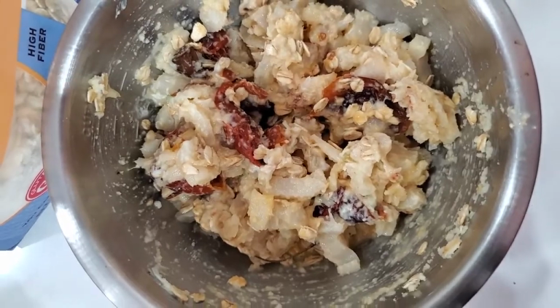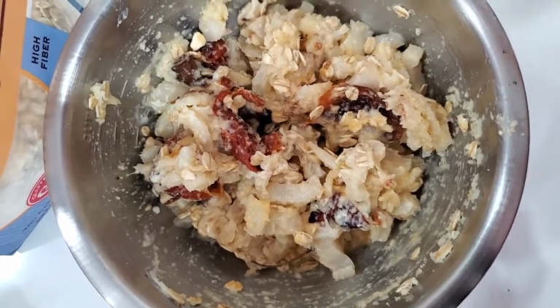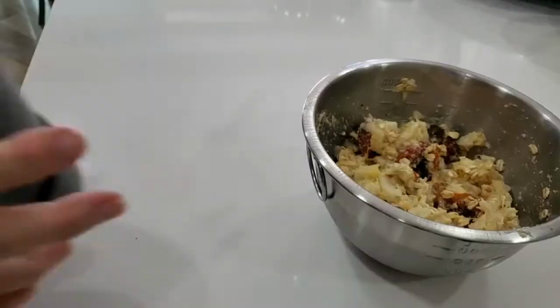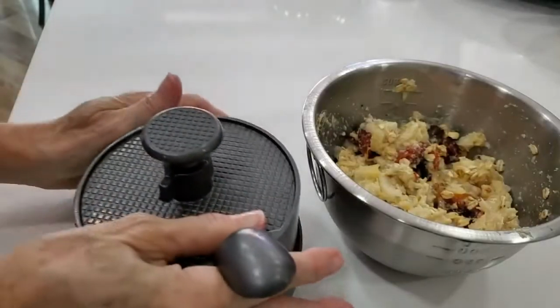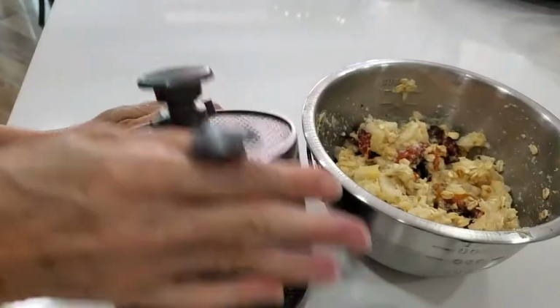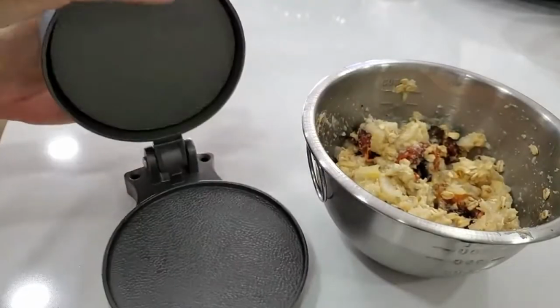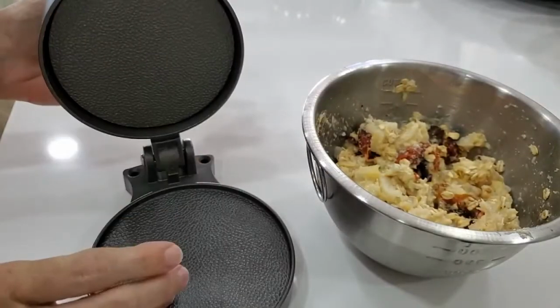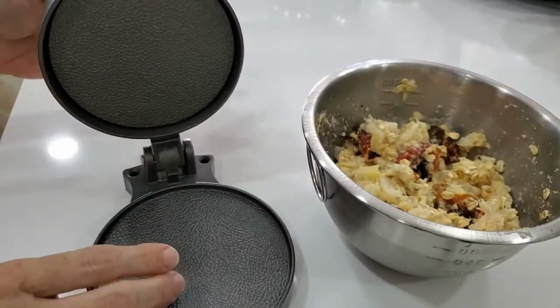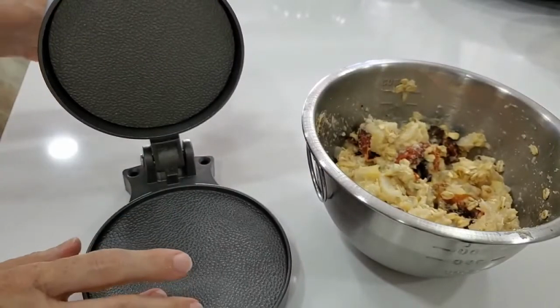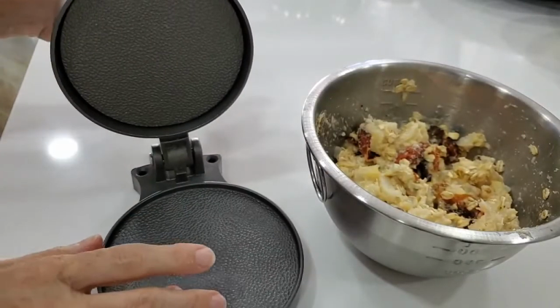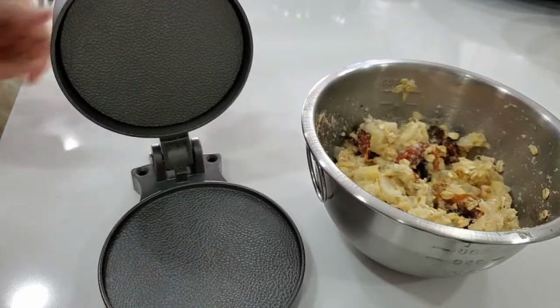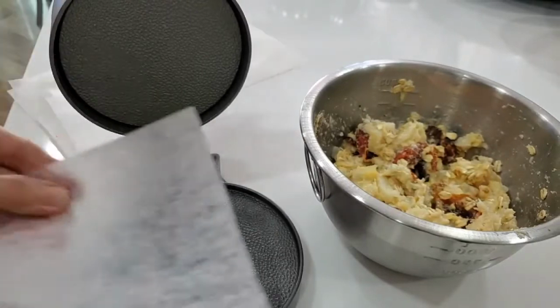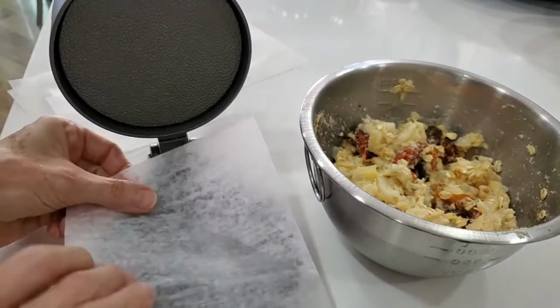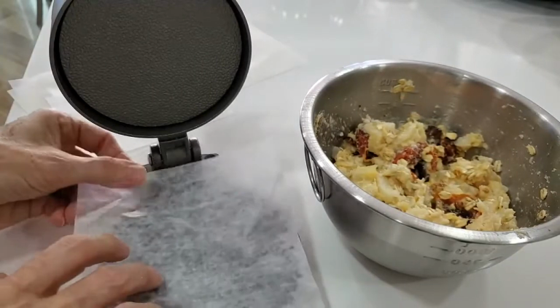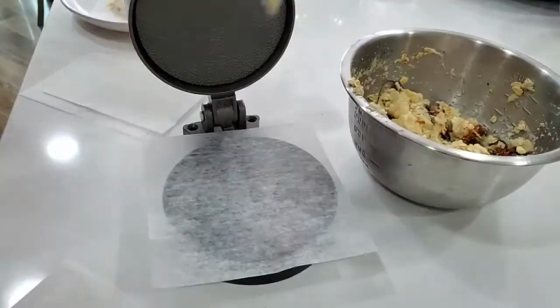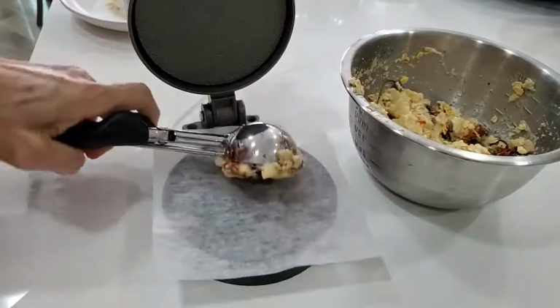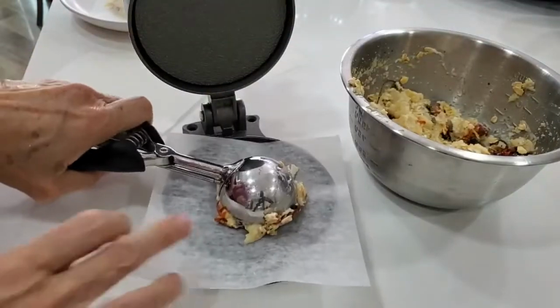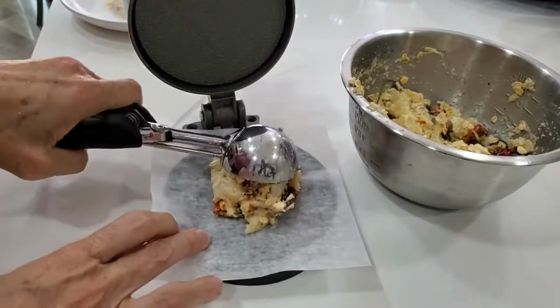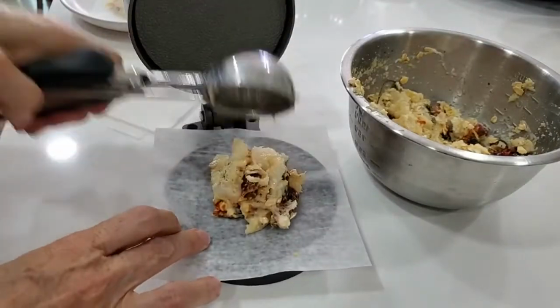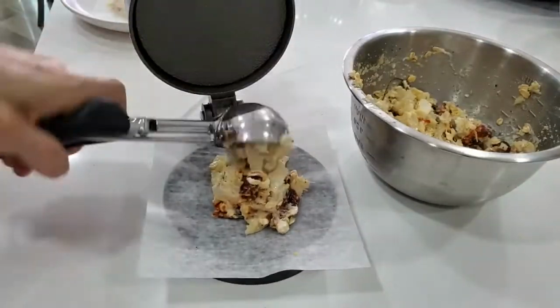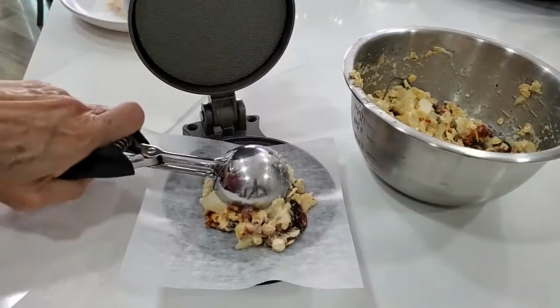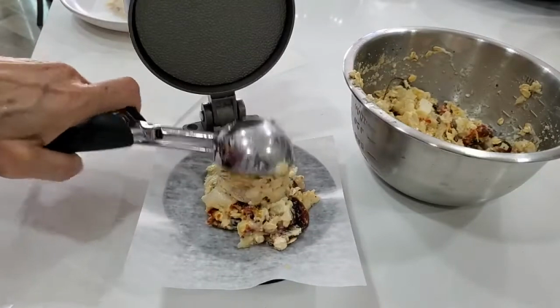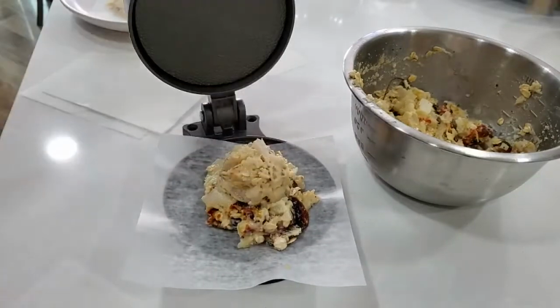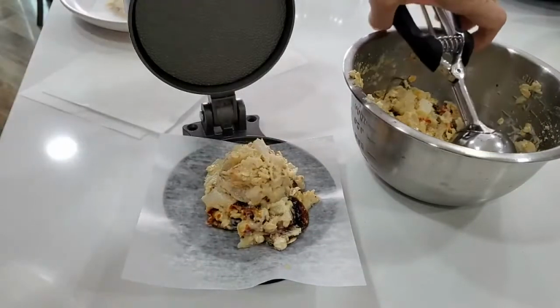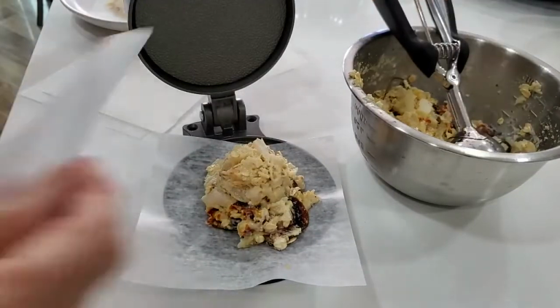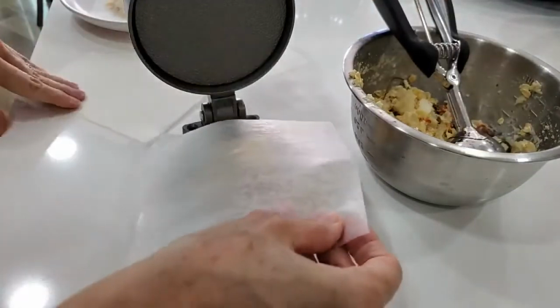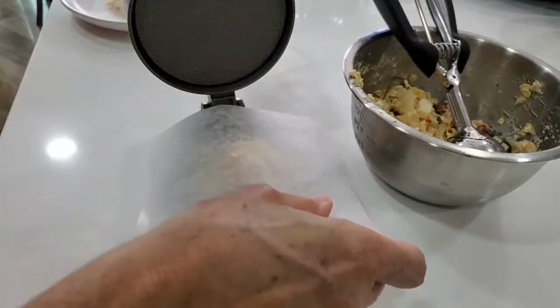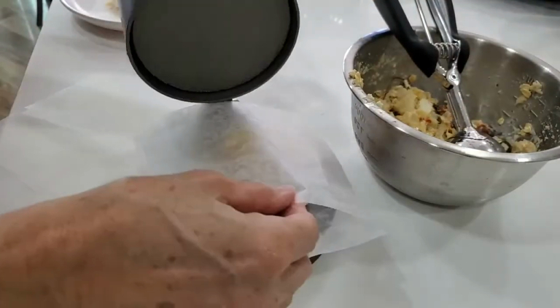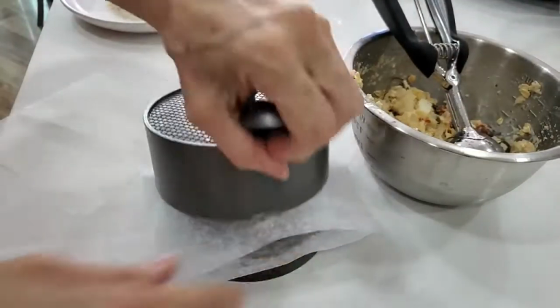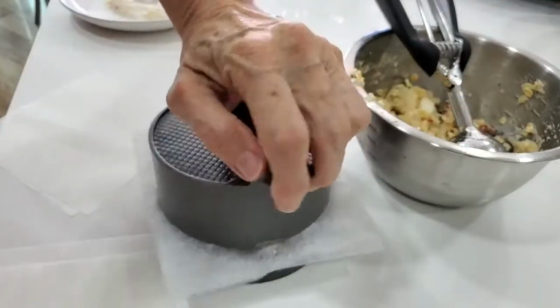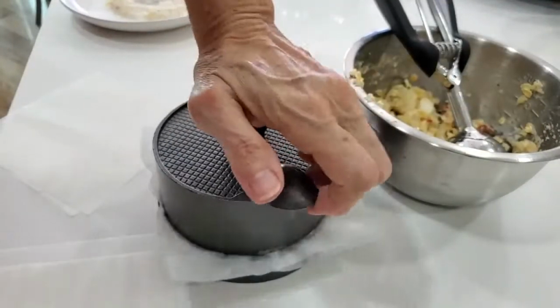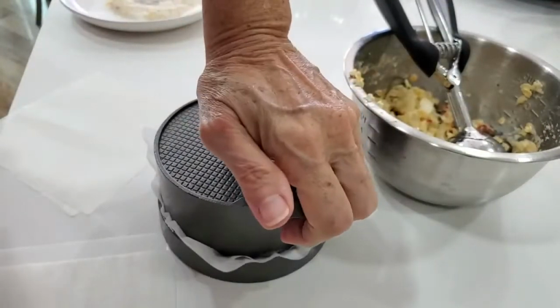We're gonna place our scoops into a burger patty press, but if you don't have a burger patty press, divide the mix into four balls and then just with another piece of paper flatten them a little.